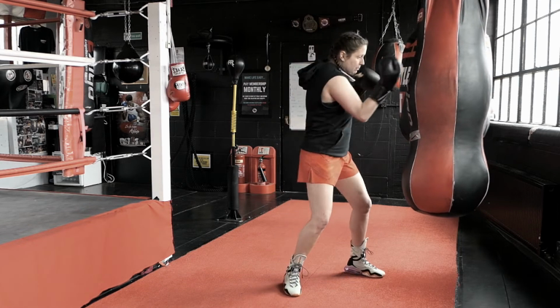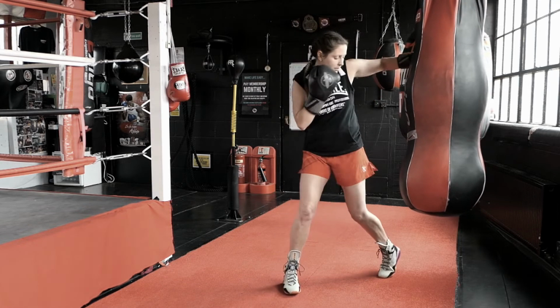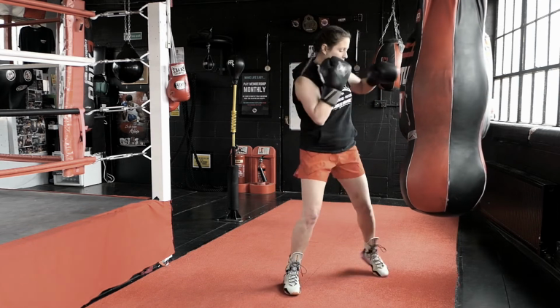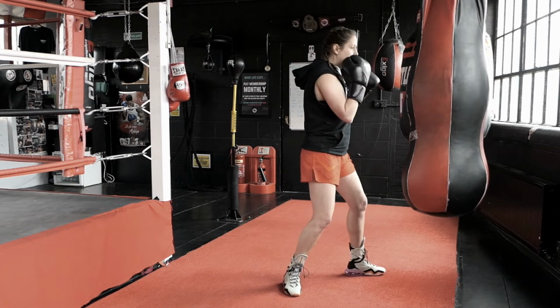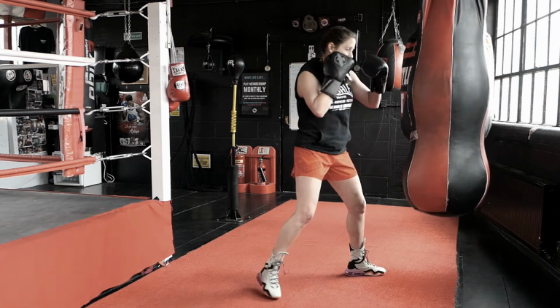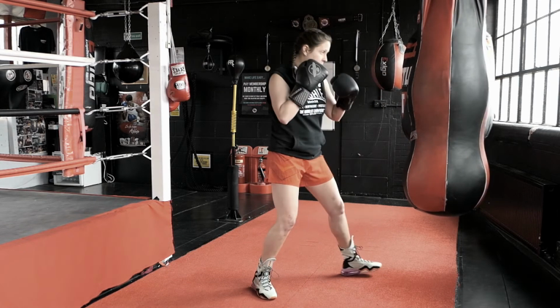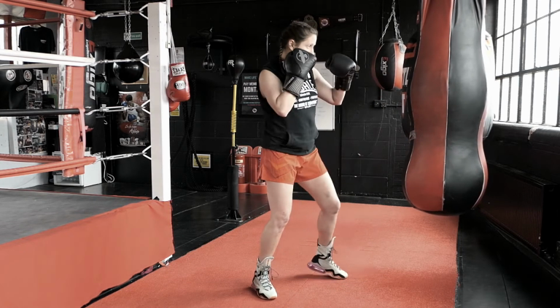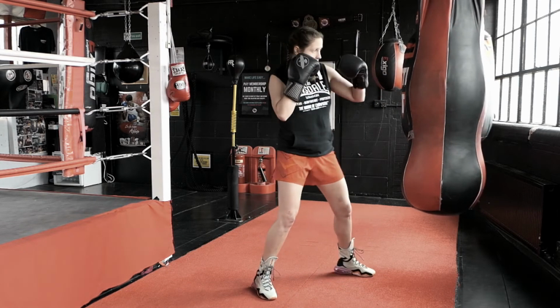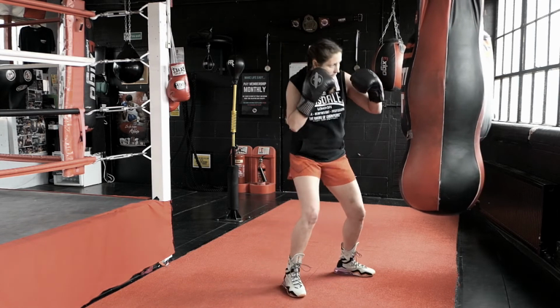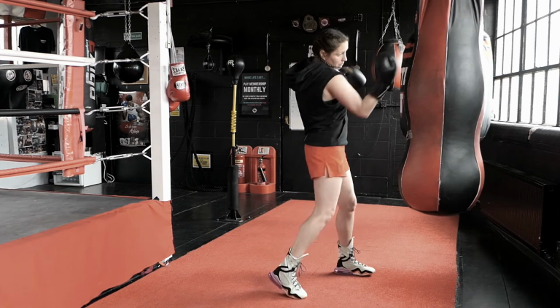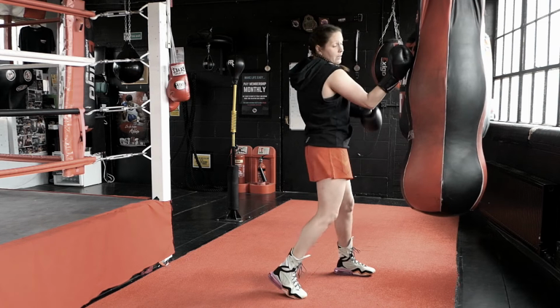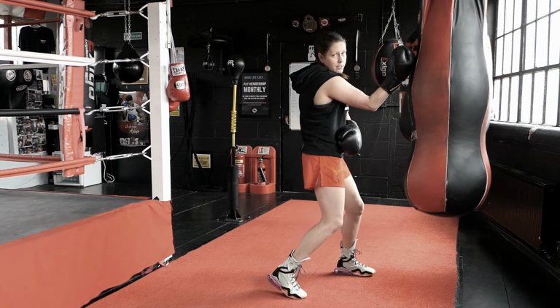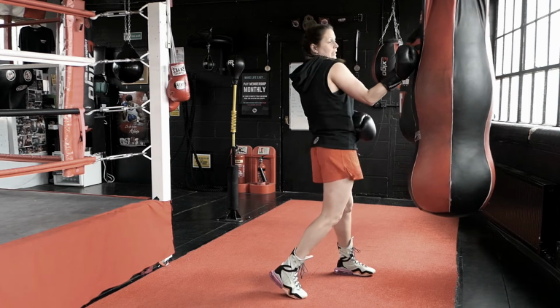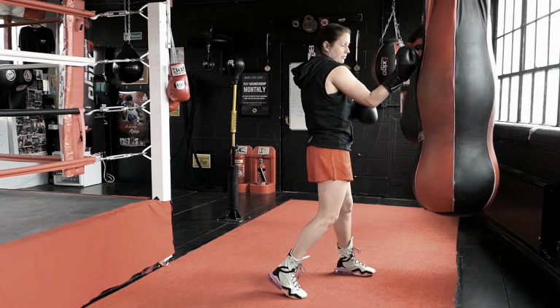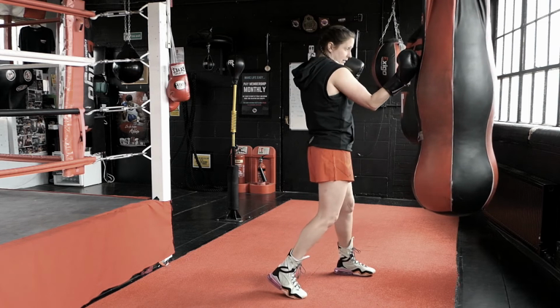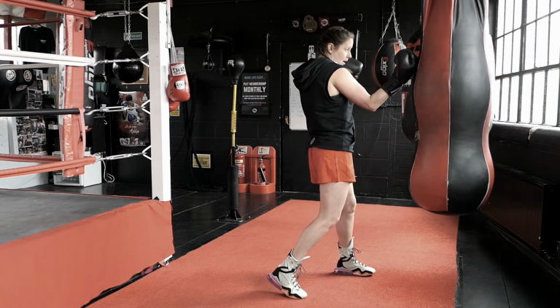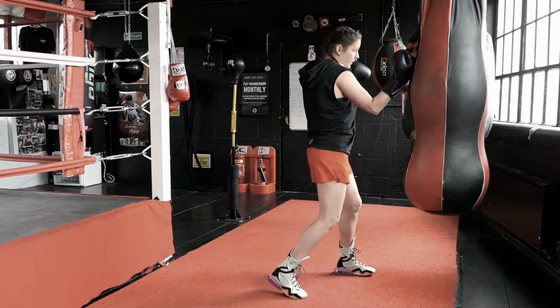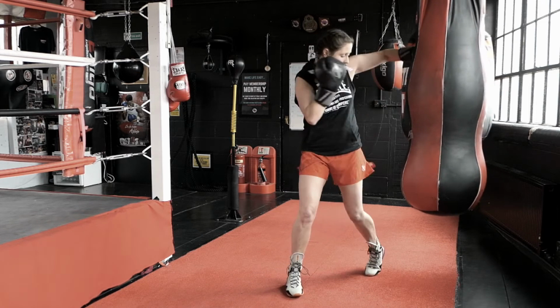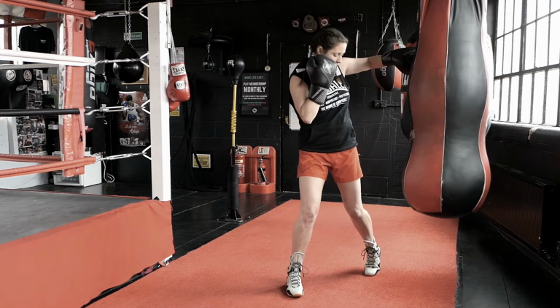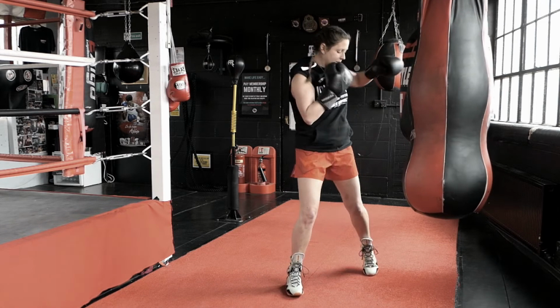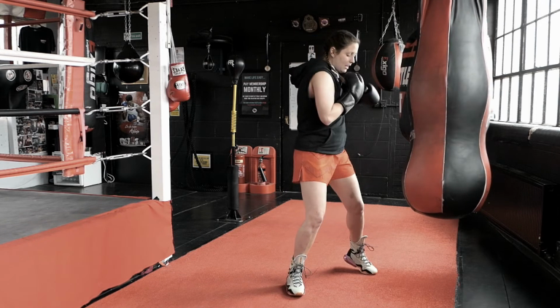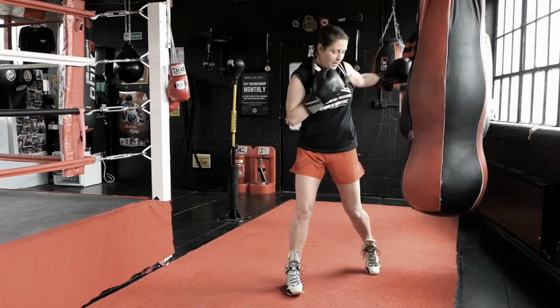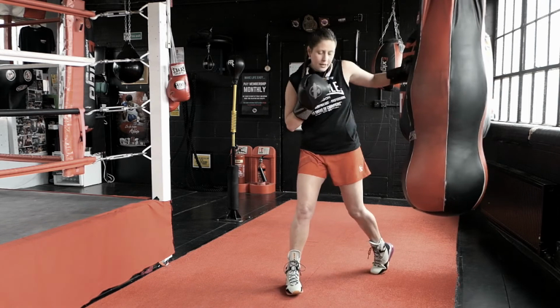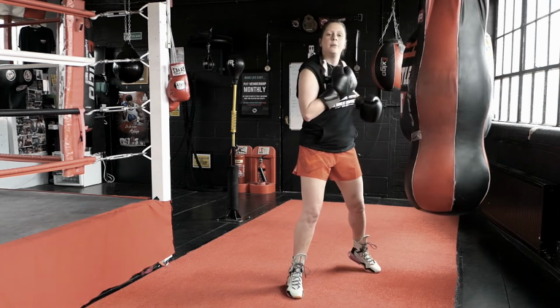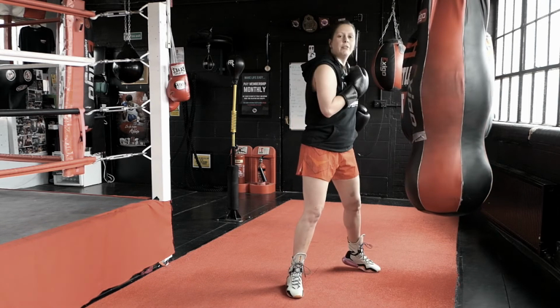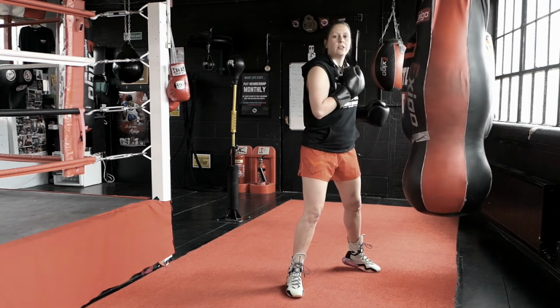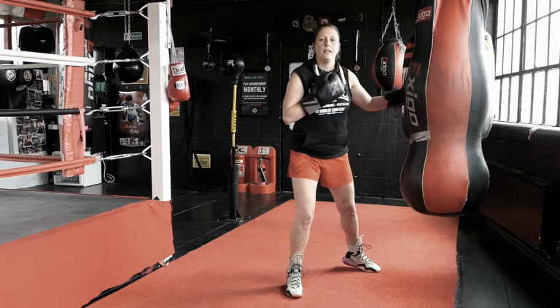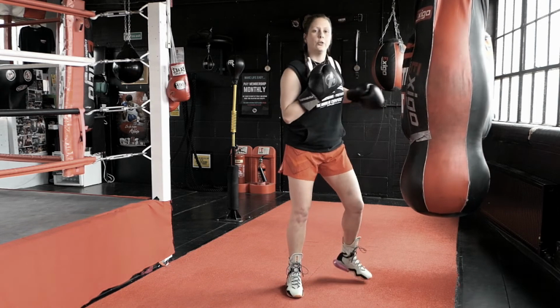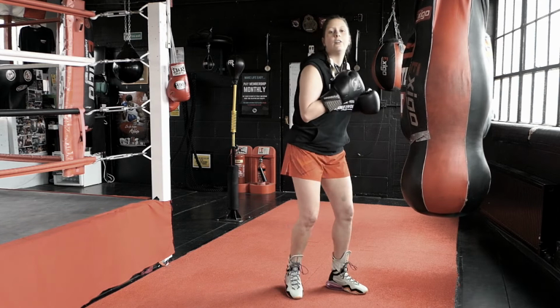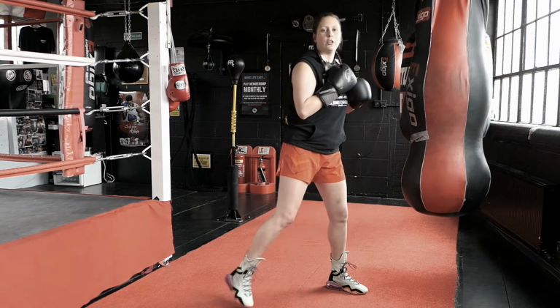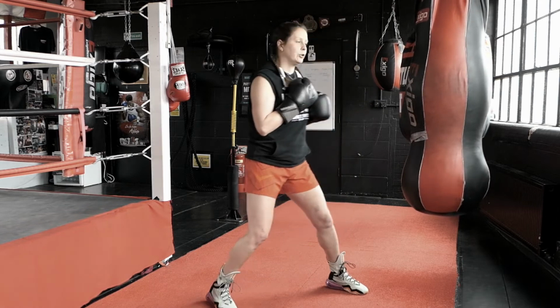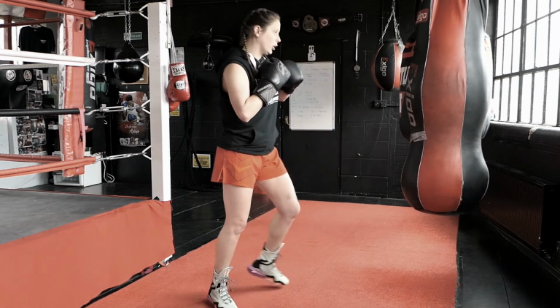Uppercut, hook. Right heel up, right heel facing up and then left heel up, pivoting on the left foot for the left hook.